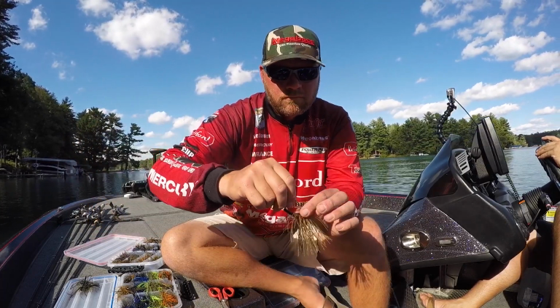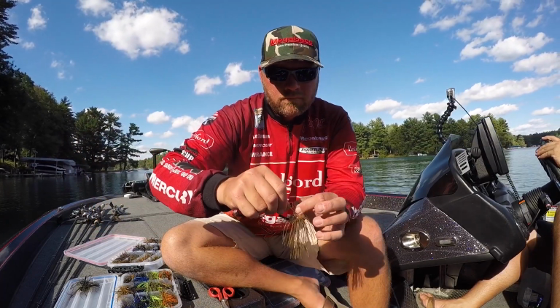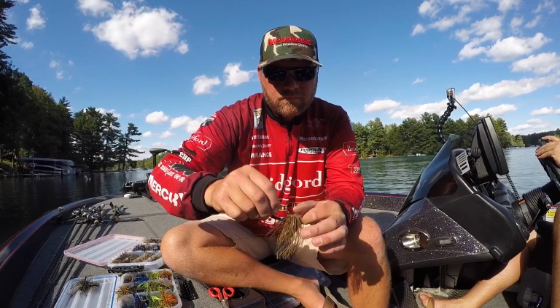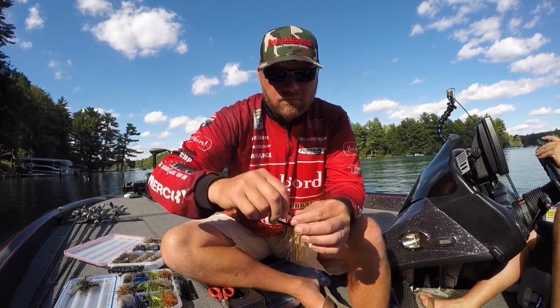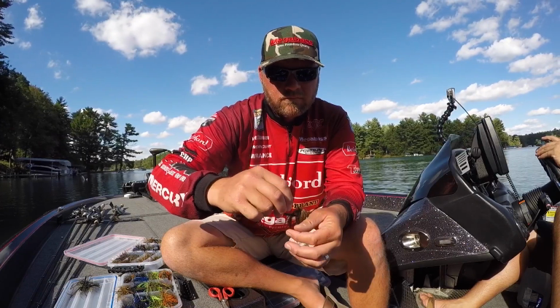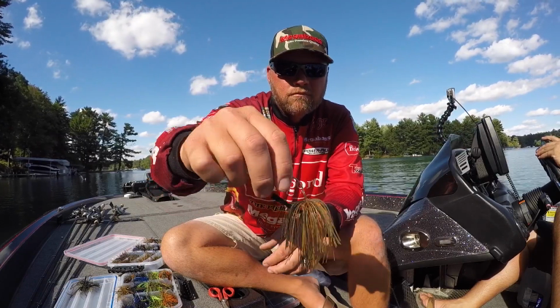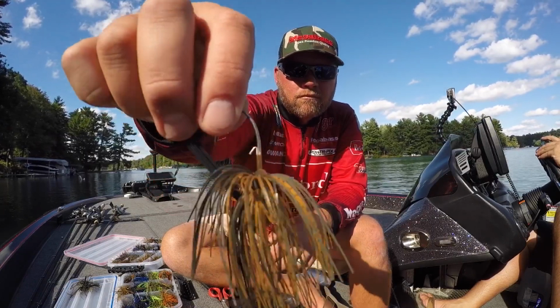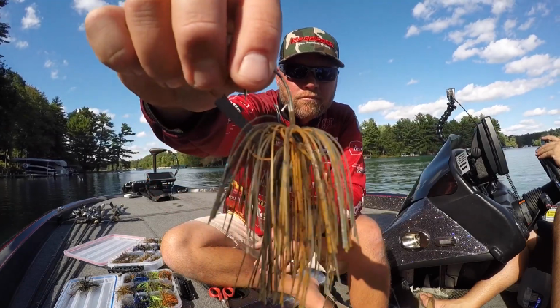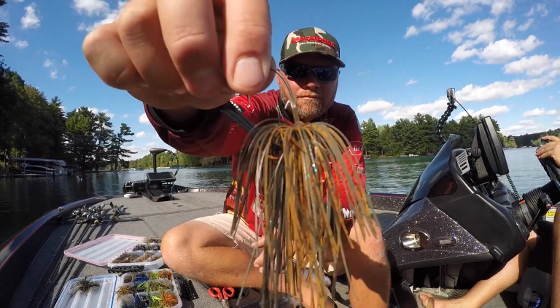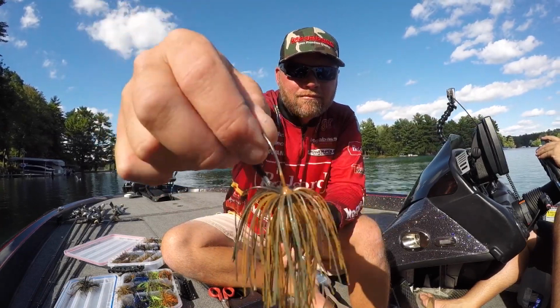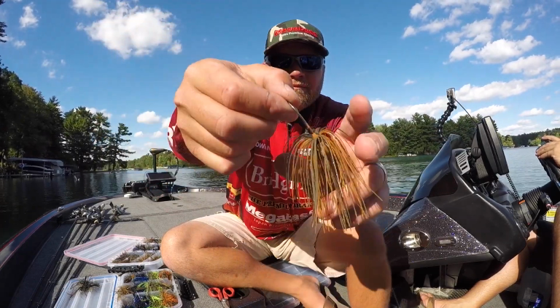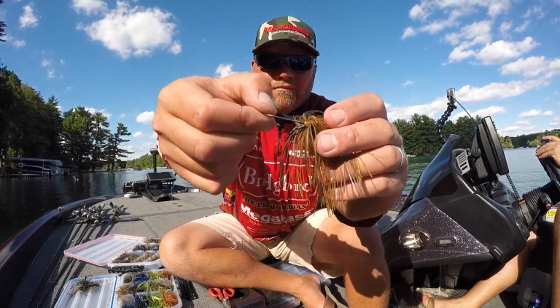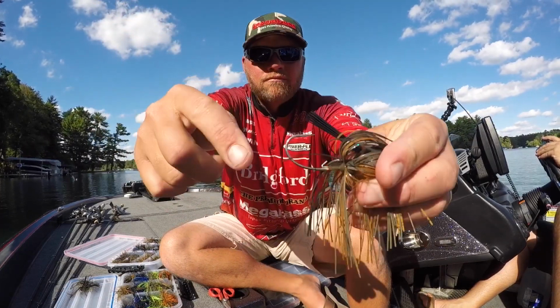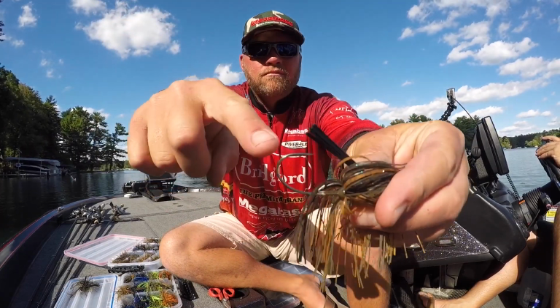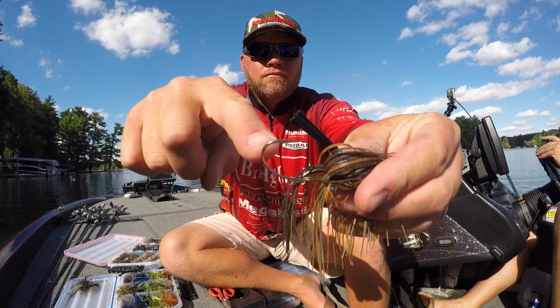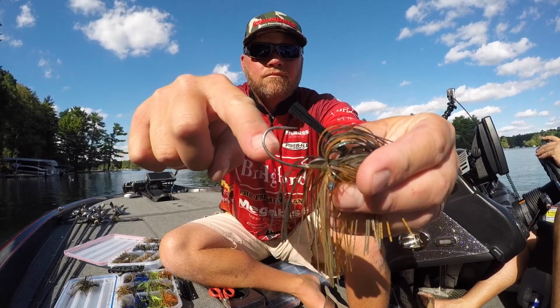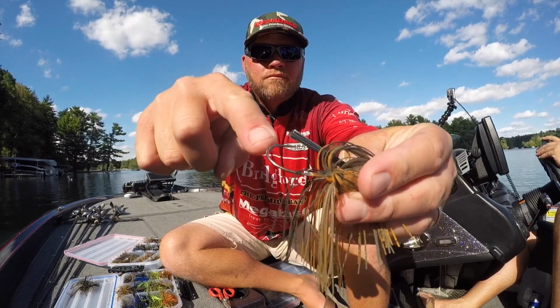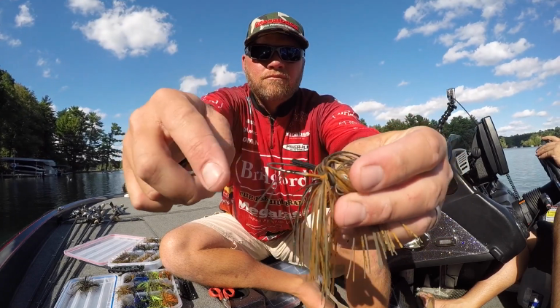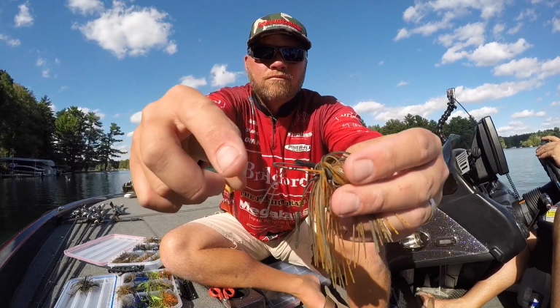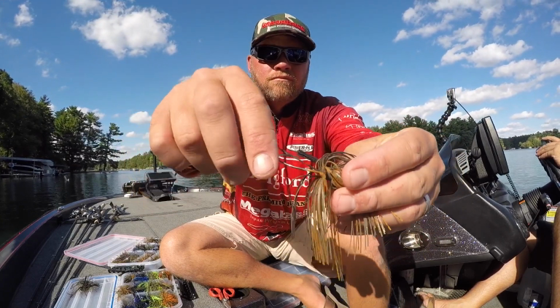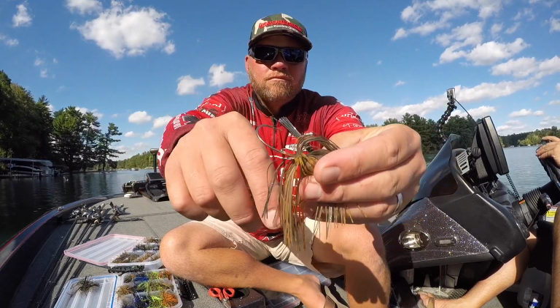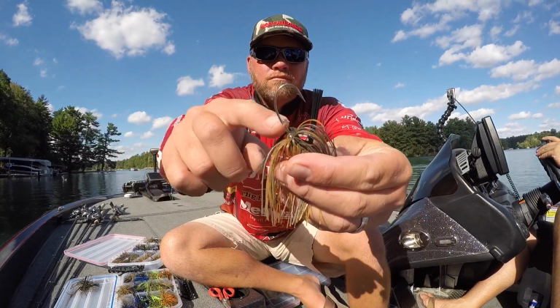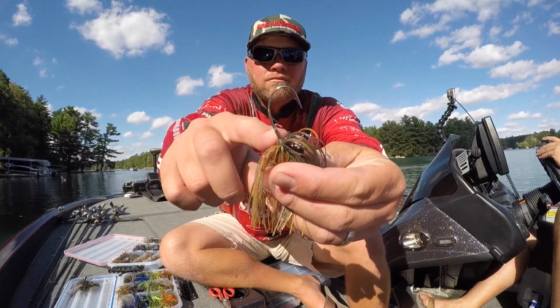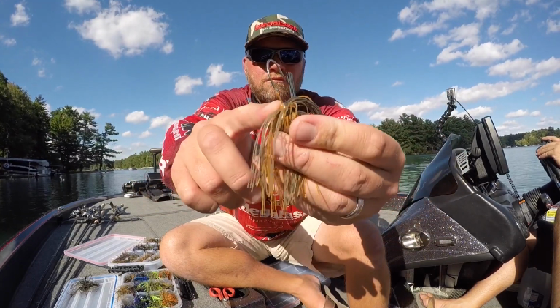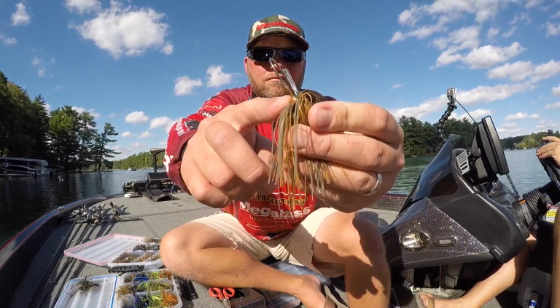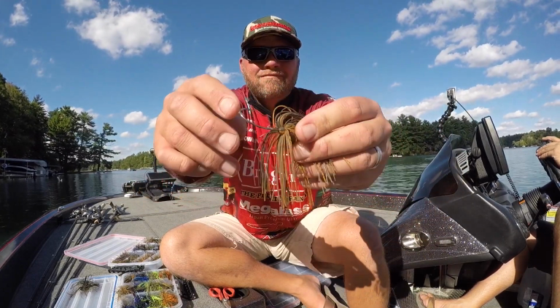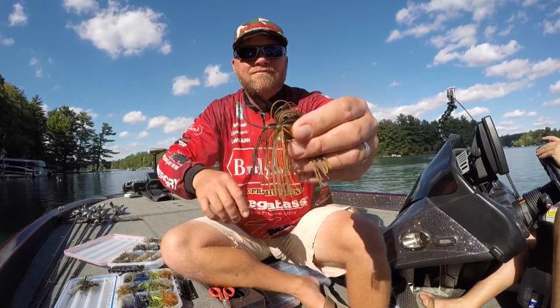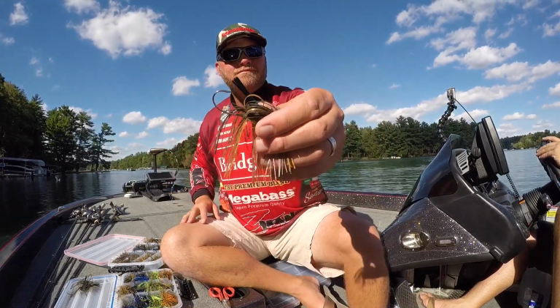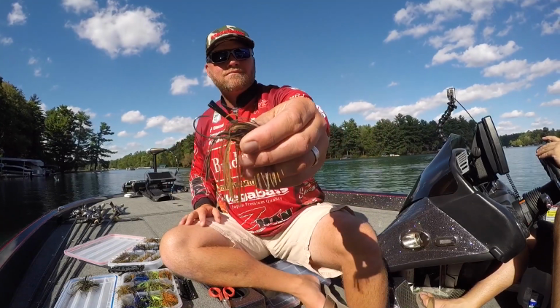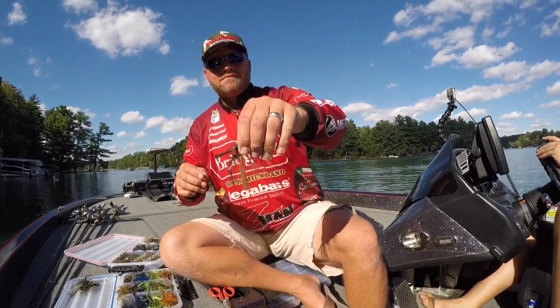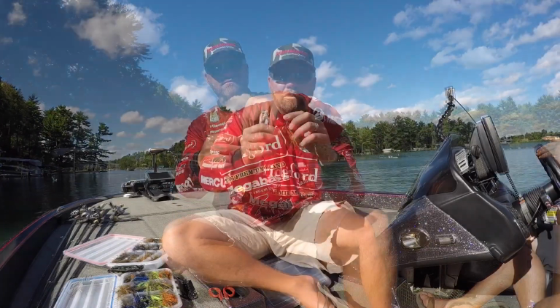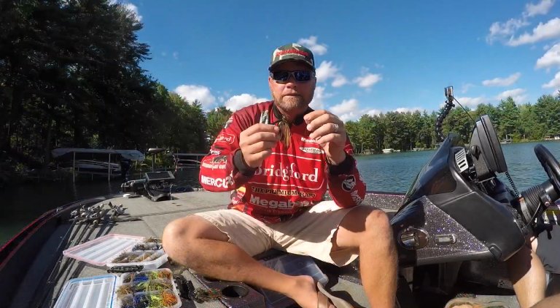Any time you have a lot of line out, you end up with a lot of stretch. So this jig actually has an O'Shaughnessy style 111 hook. It's a lighter wire hook, it's going to hook the fish well, but it has a bend that really pins them good. Fish like smallmouth that jump a lot — really important to have a hook like this.